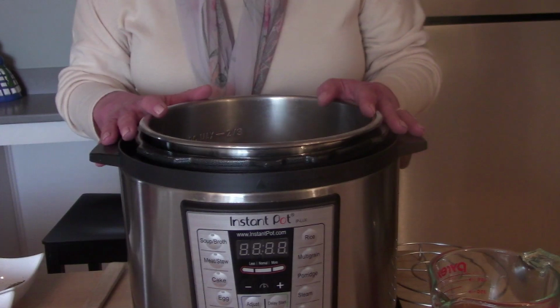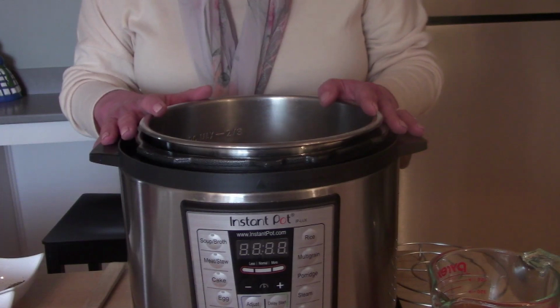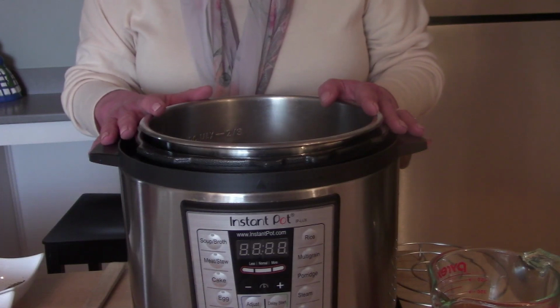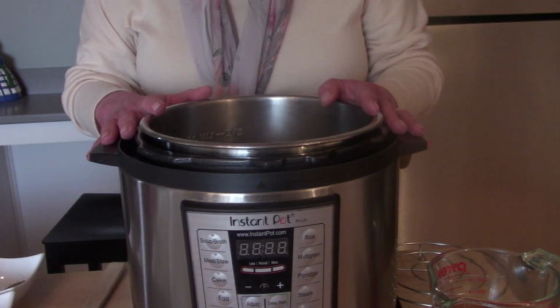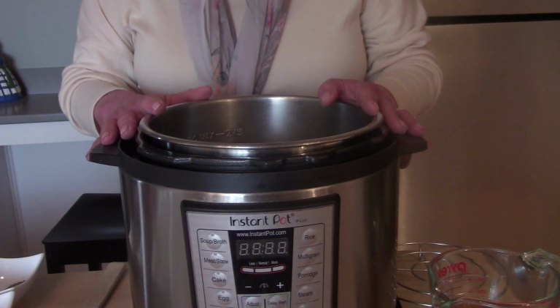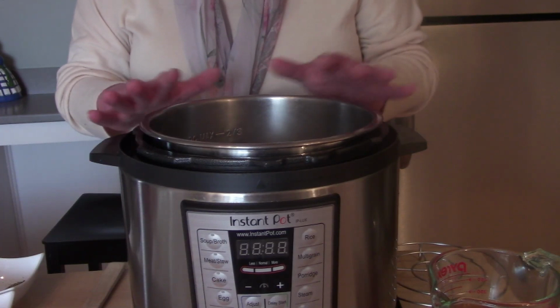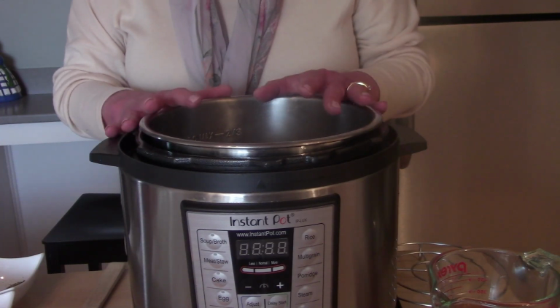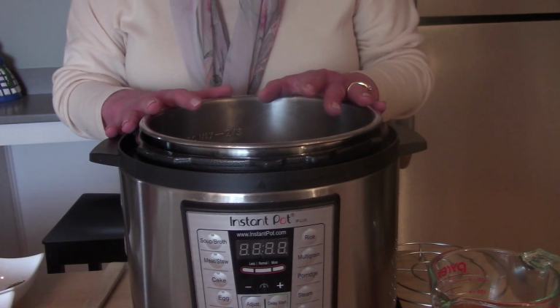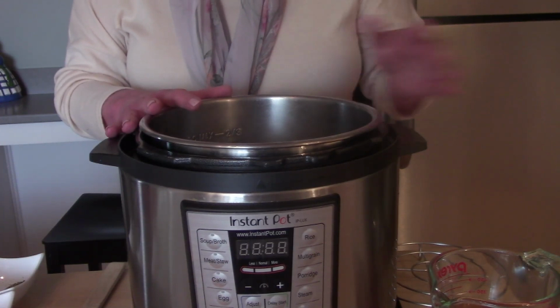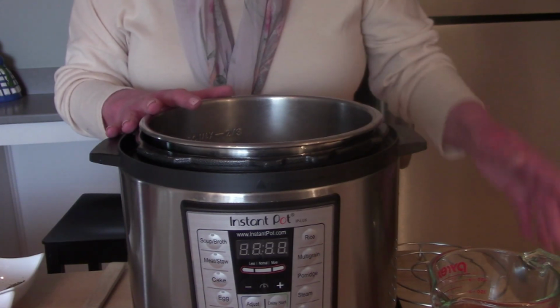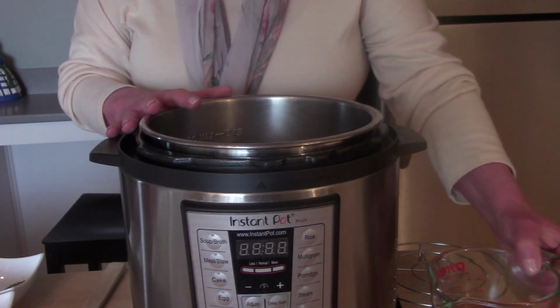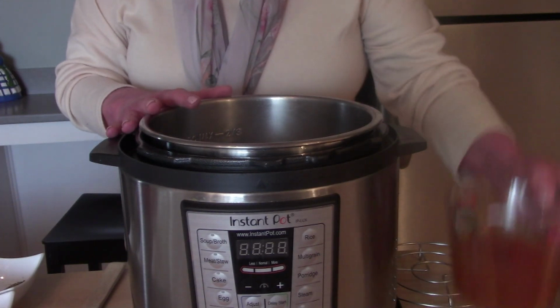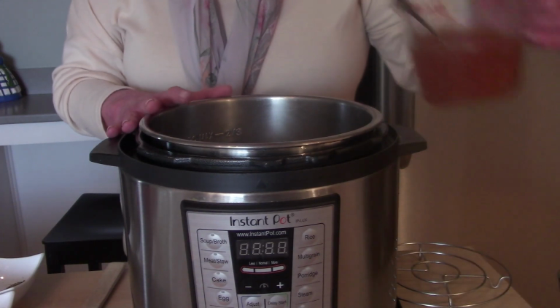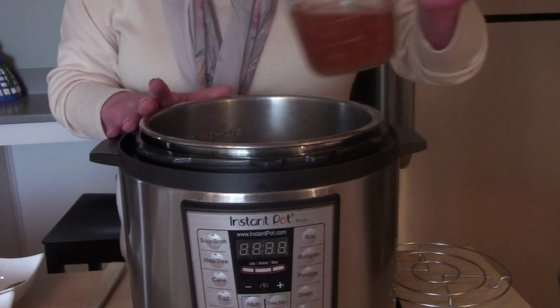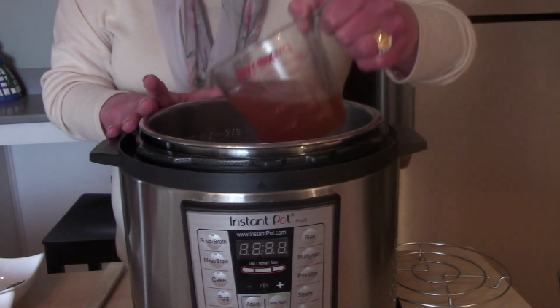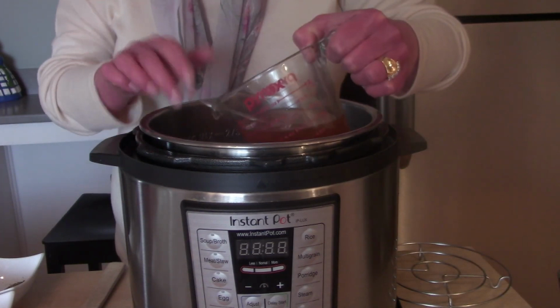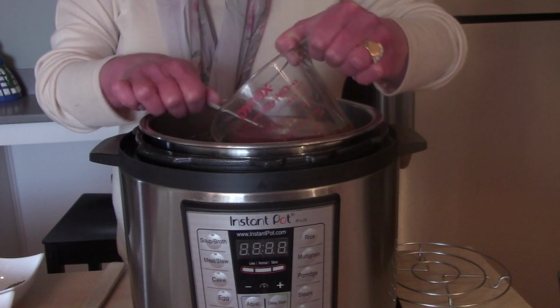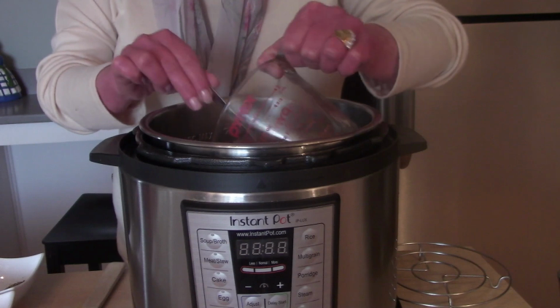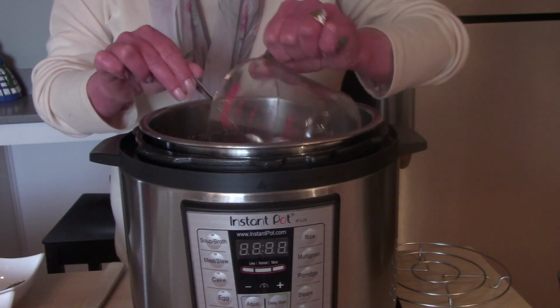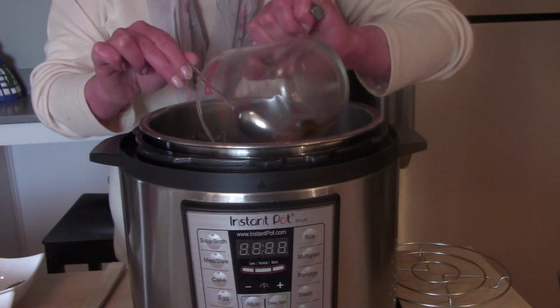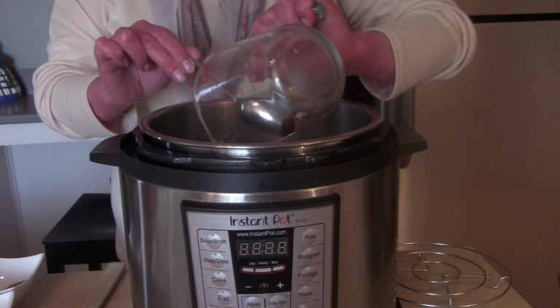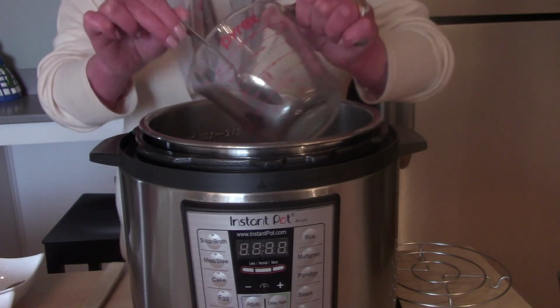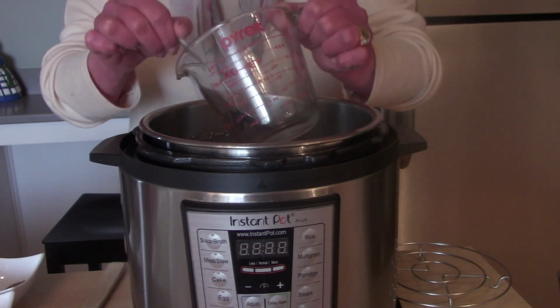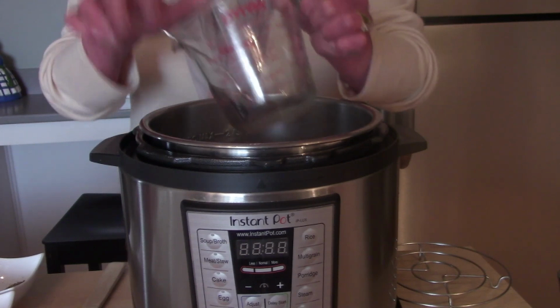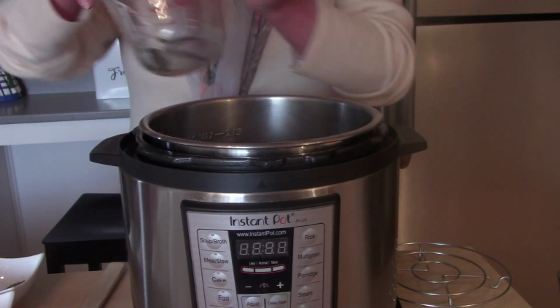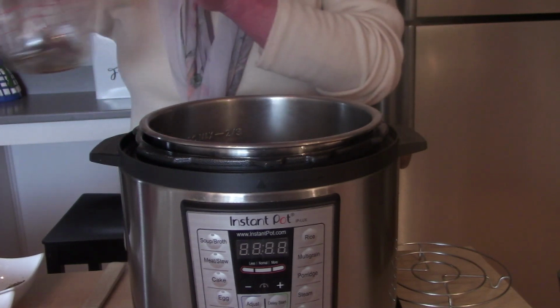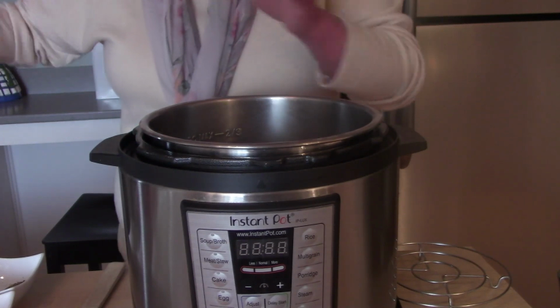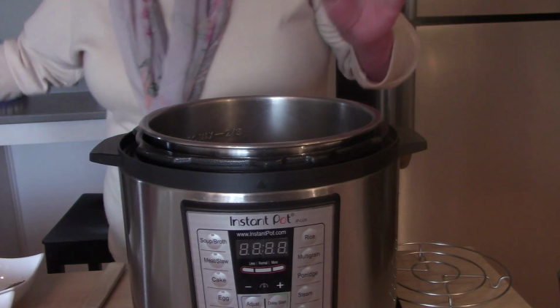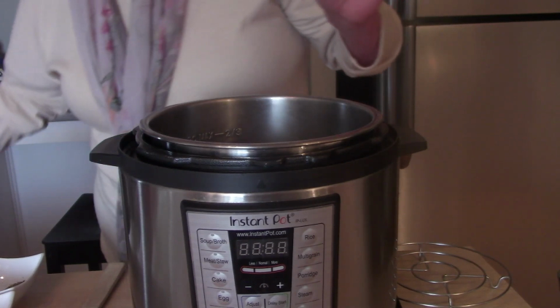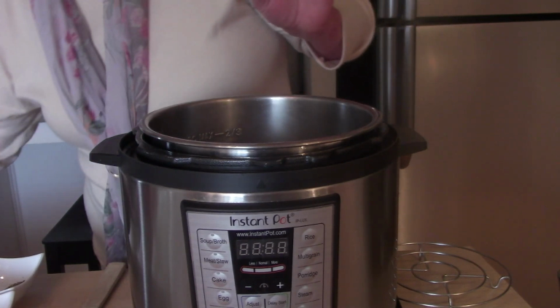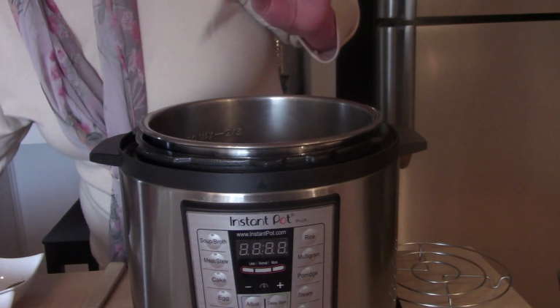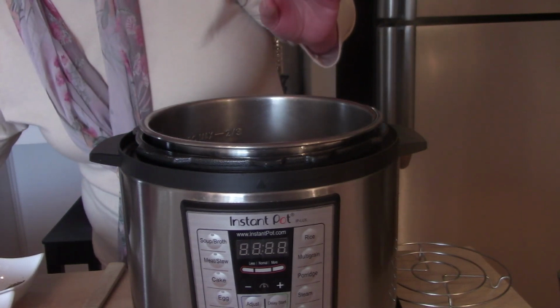To begin the batch cooking, we'll start with our Instant Pot and add about a cup and a half of broth. You can use beef broth, chicken broth, or even vegetable broth.